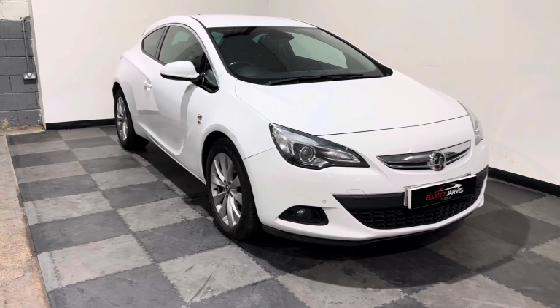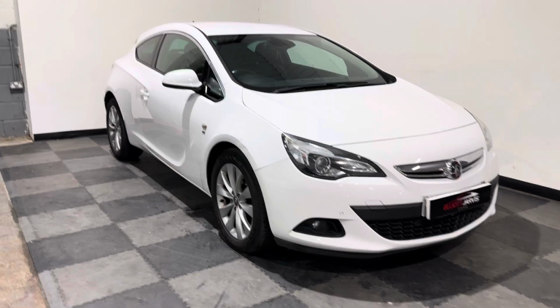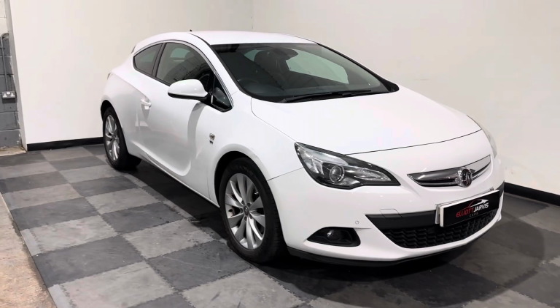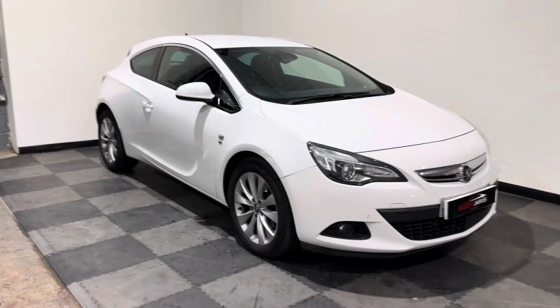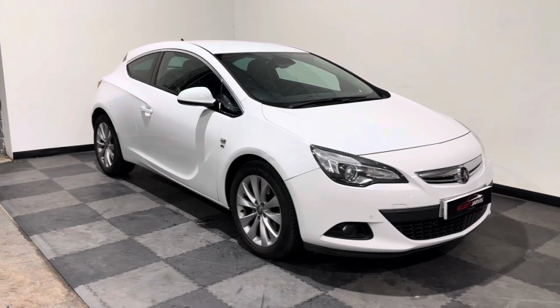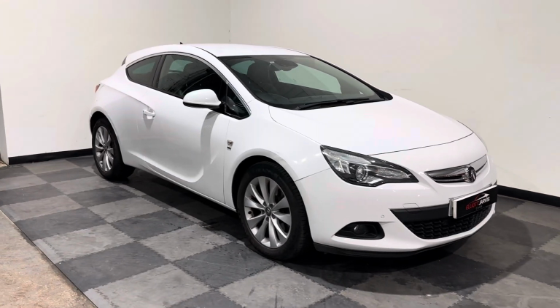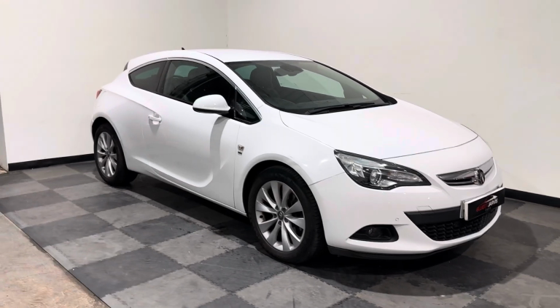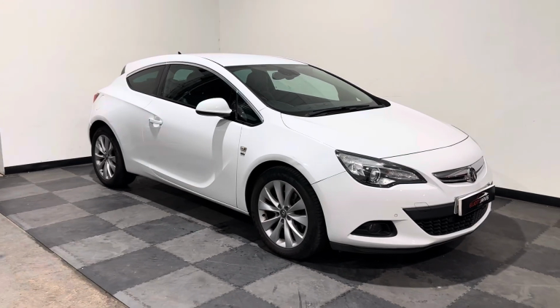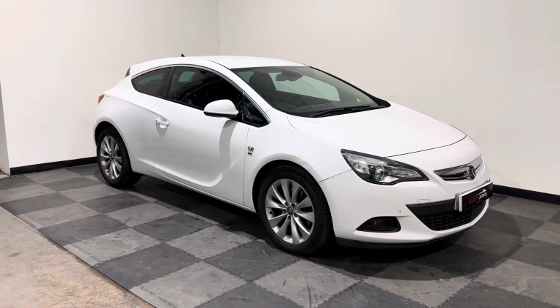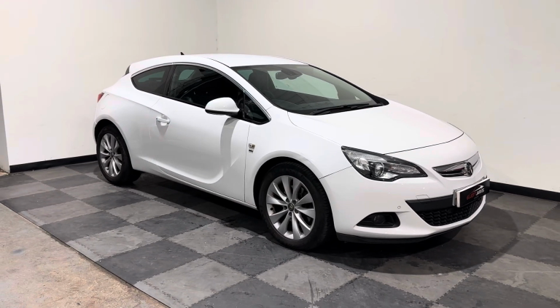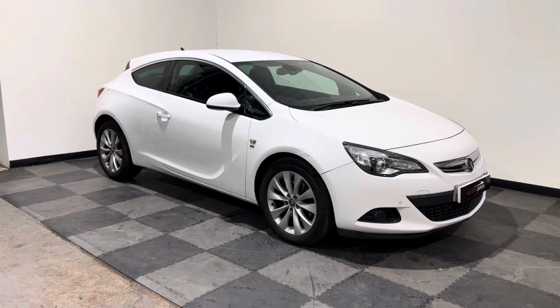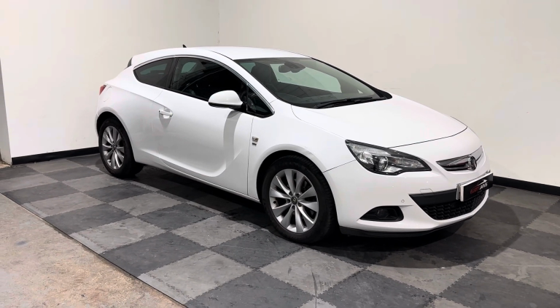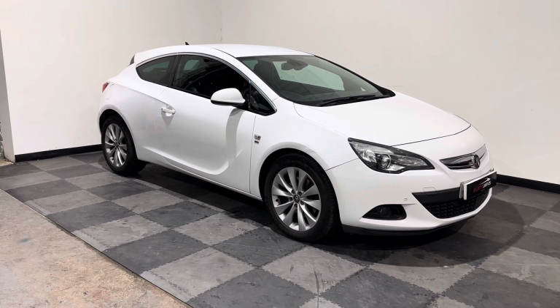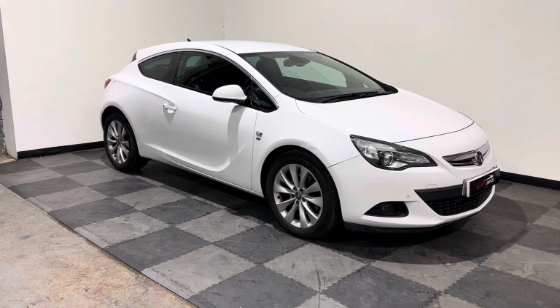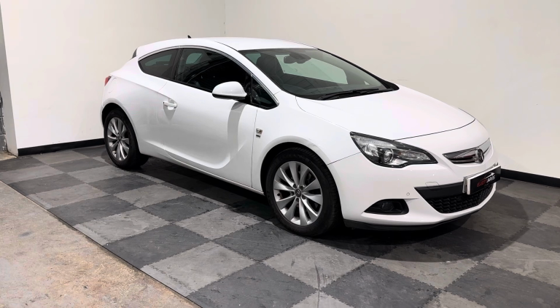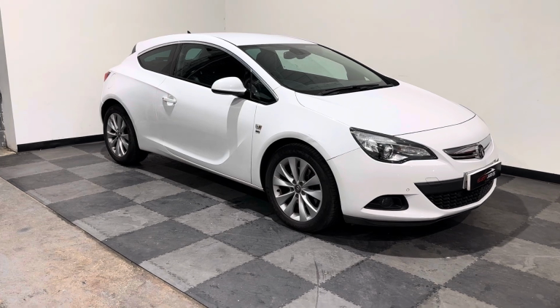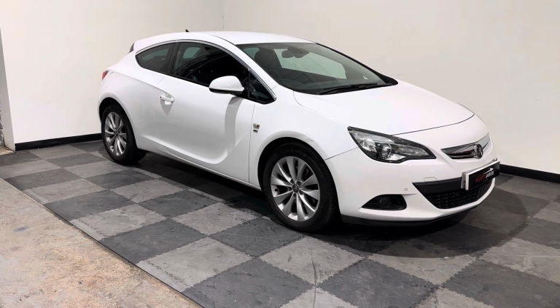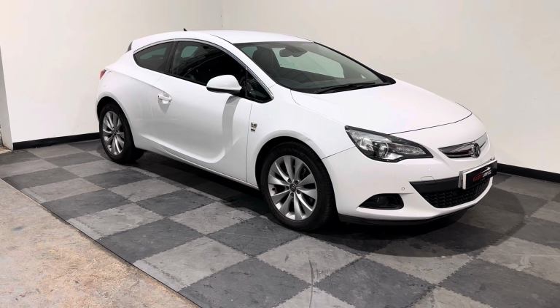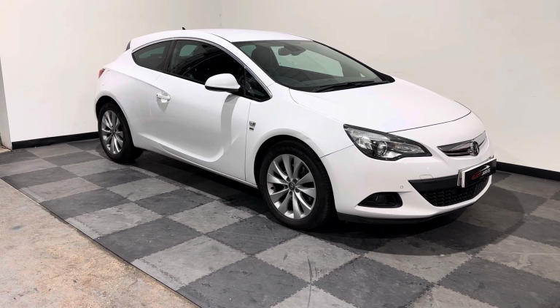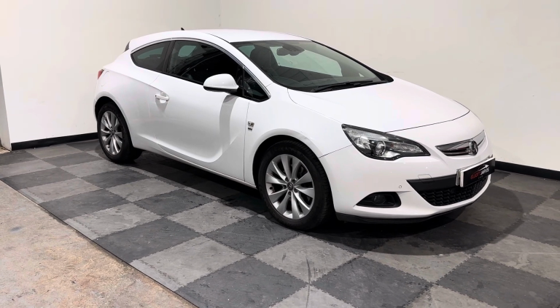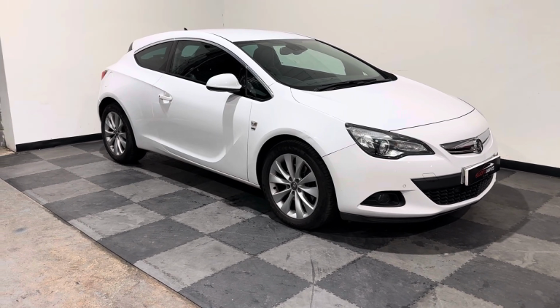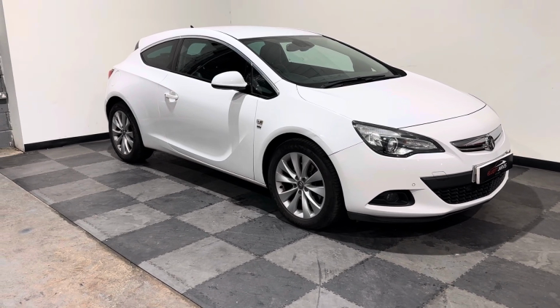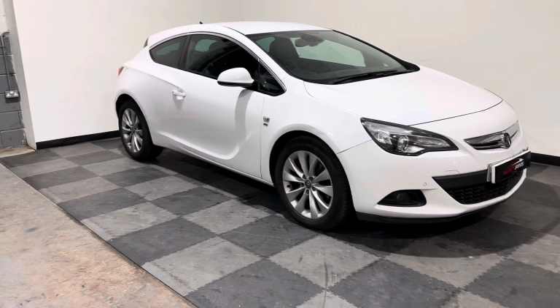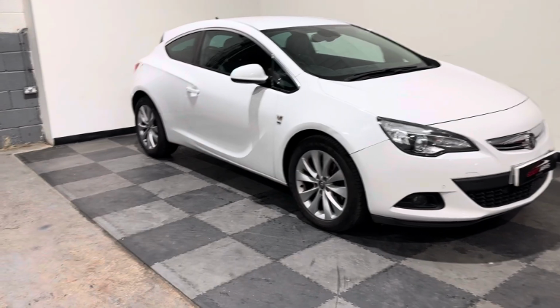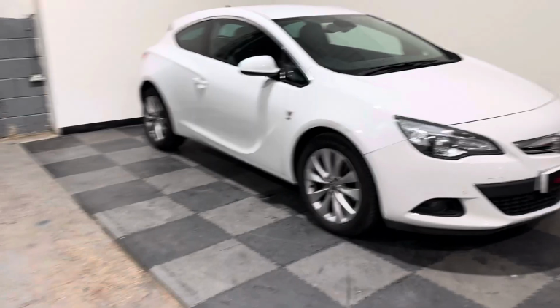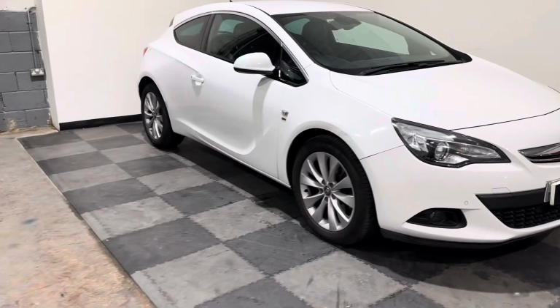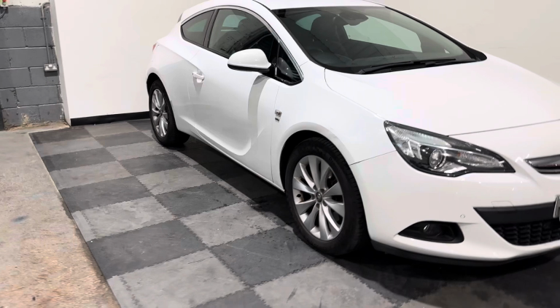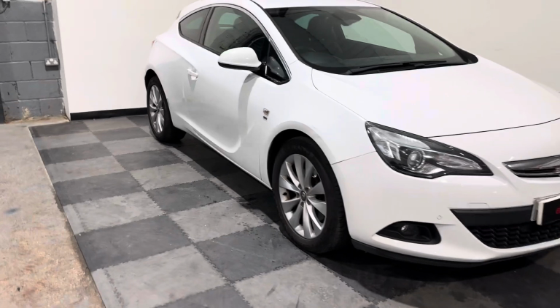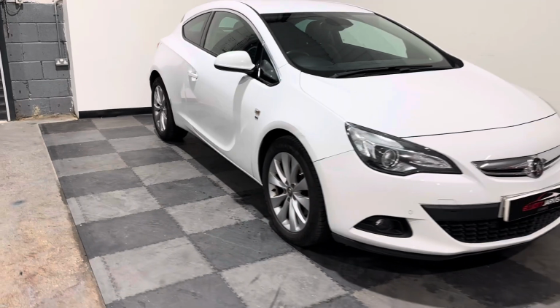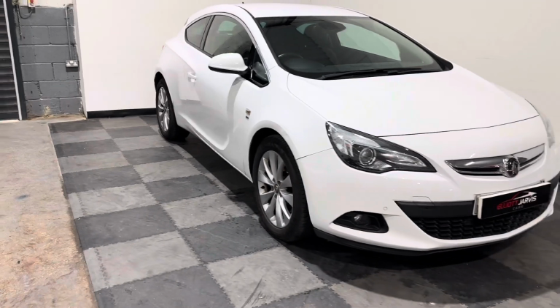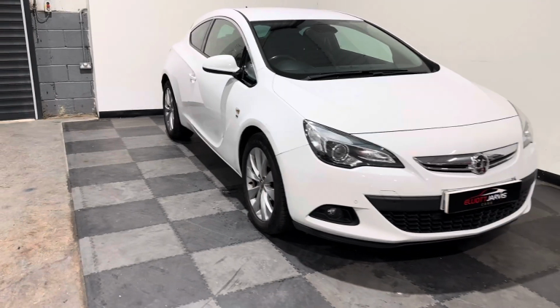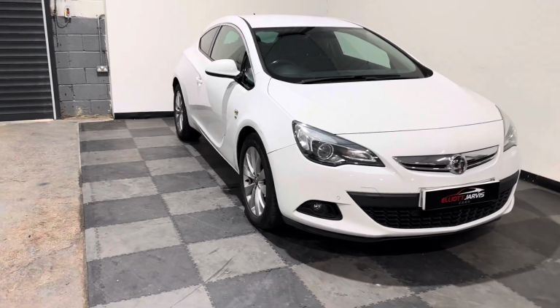which arguably is one of the best colours for this car. Really well equipped, the SRI. But let me take you around the bodywork first, and then I'll go through the controls and equipment. It's just one of the best designs of a coupe they've got — absolutely stunning, the GTC.